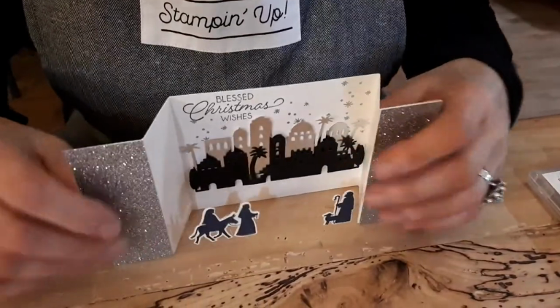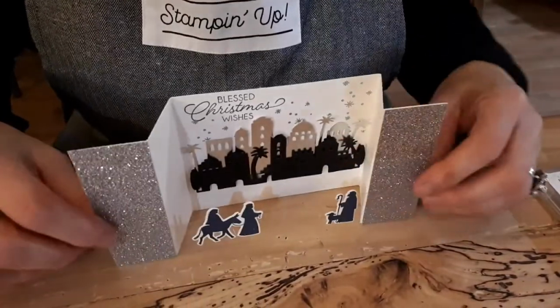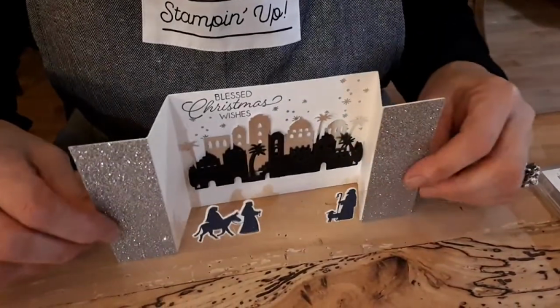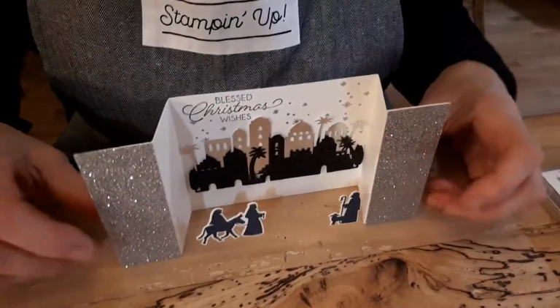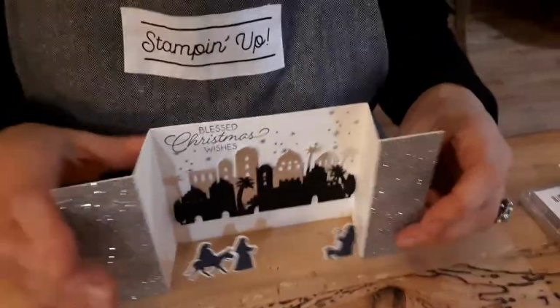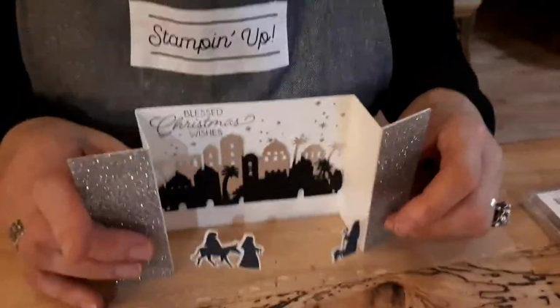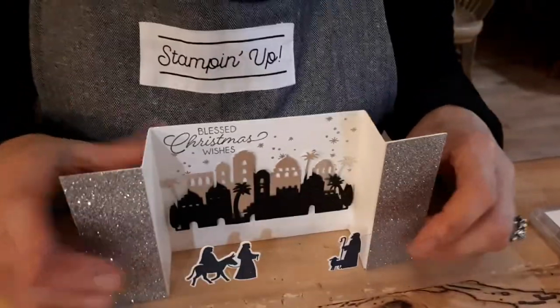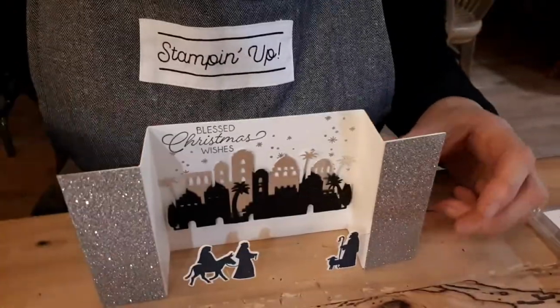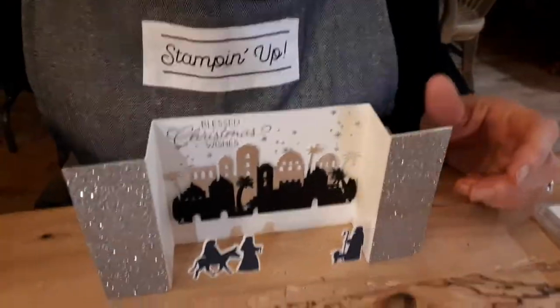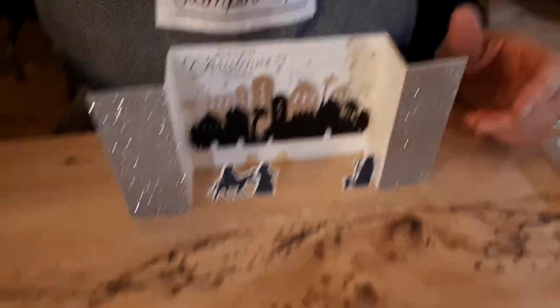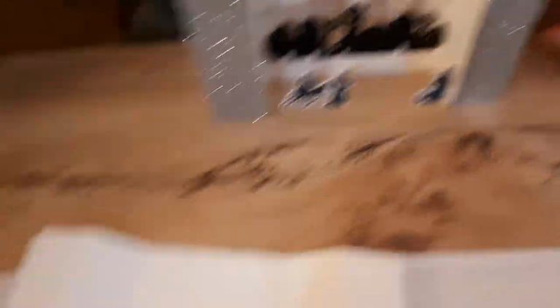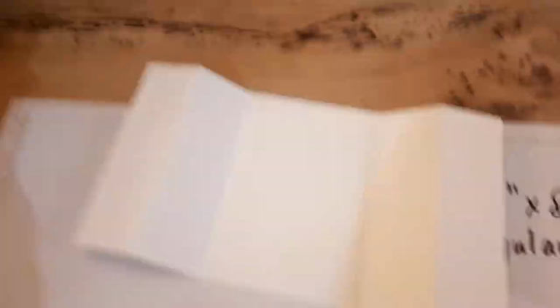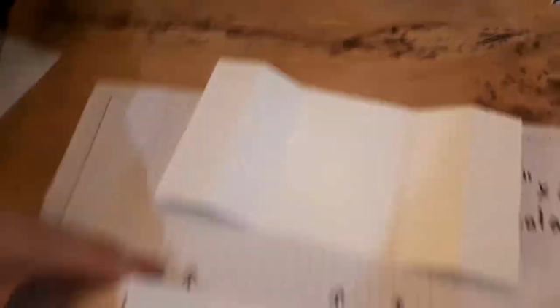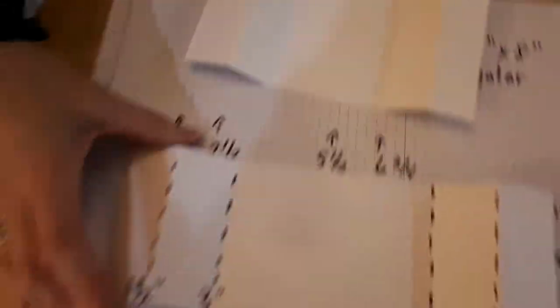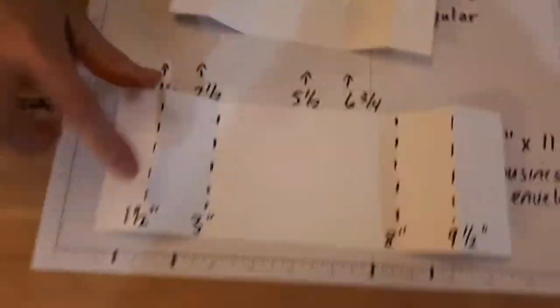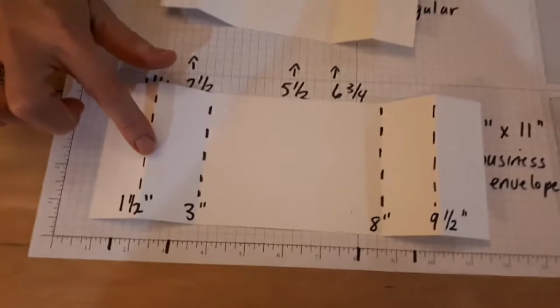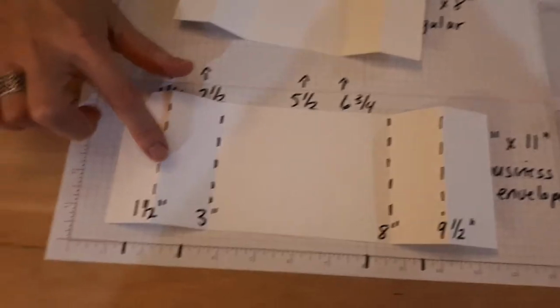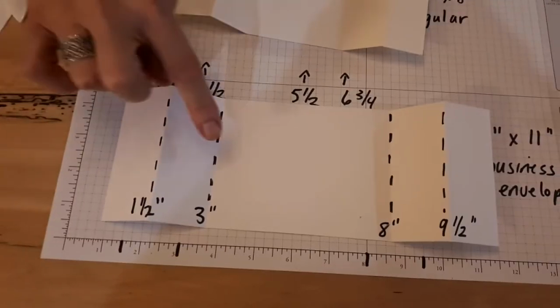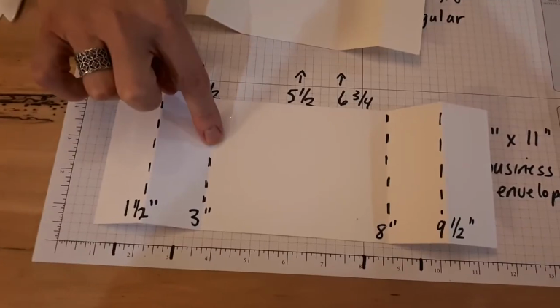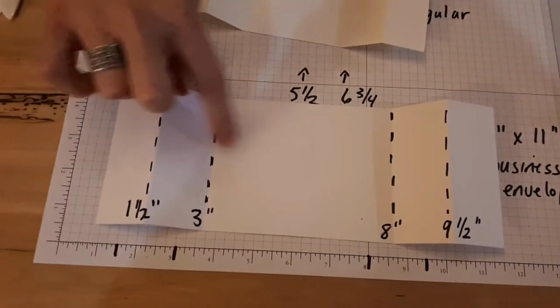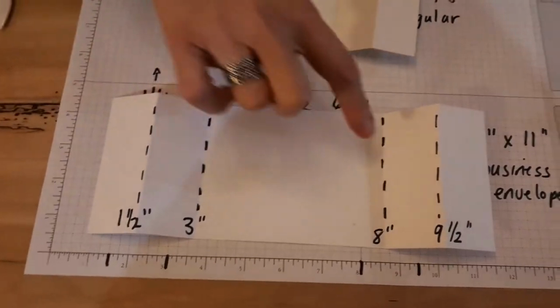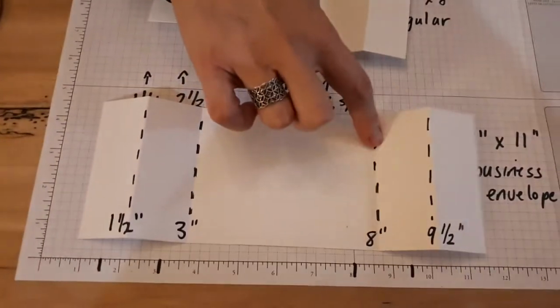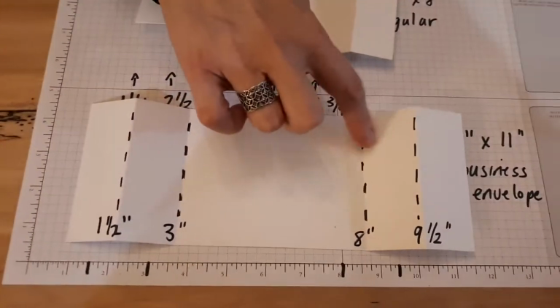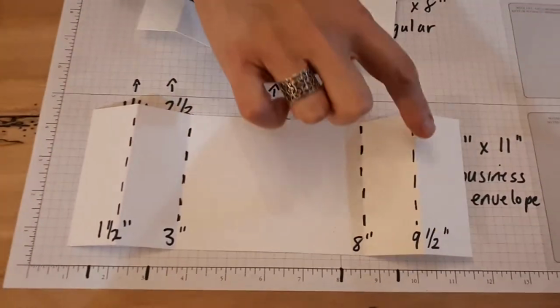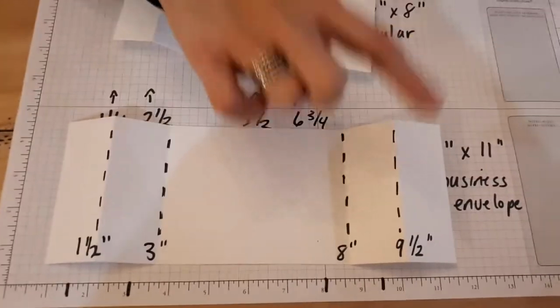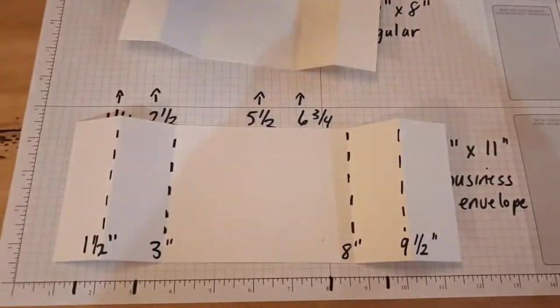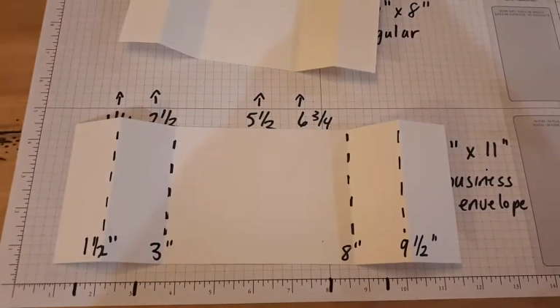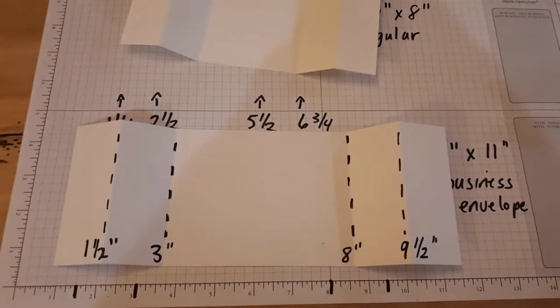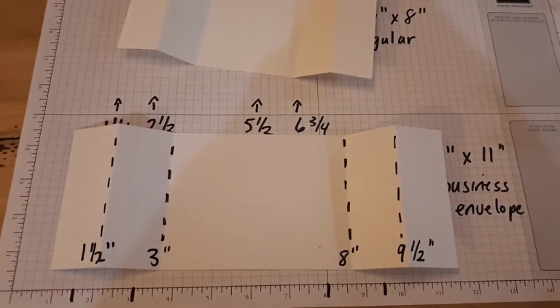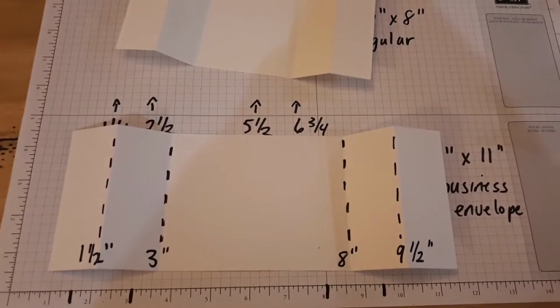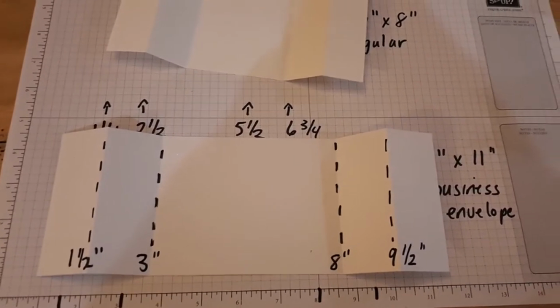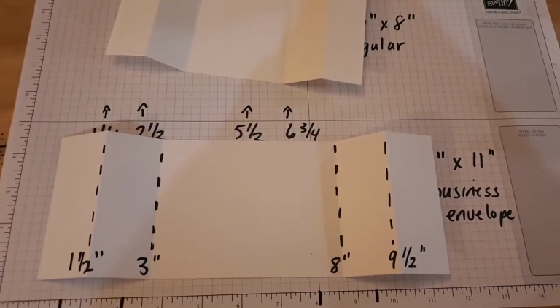It just uses your regular eight and a half by eleven paper. This one is four inches by eleven inches and it's scored at one and a half, three, eight, and nine and a half. And I'll just show you quickly how it's done.